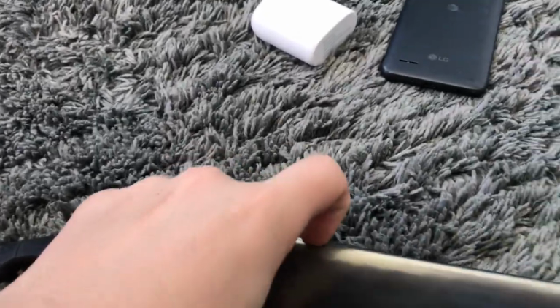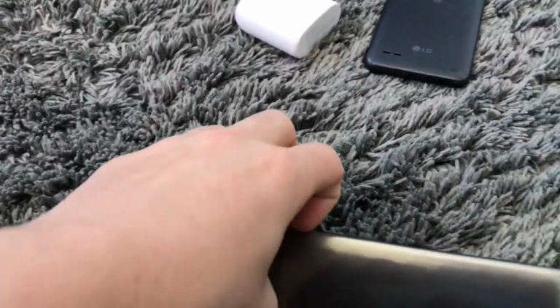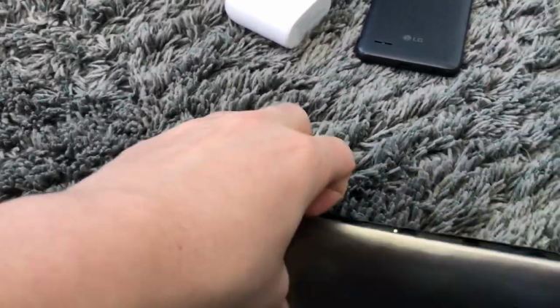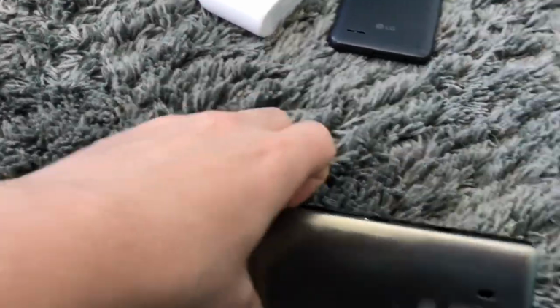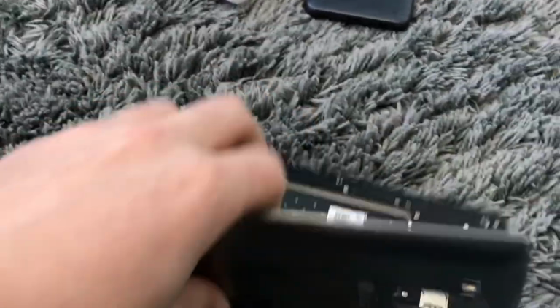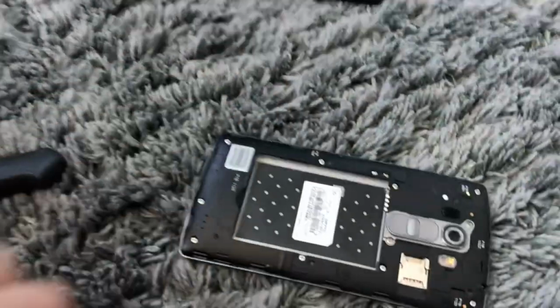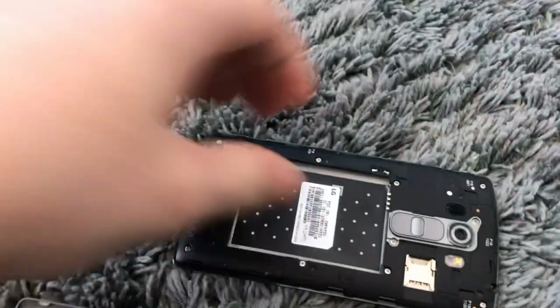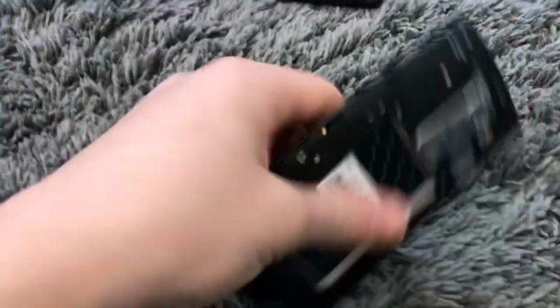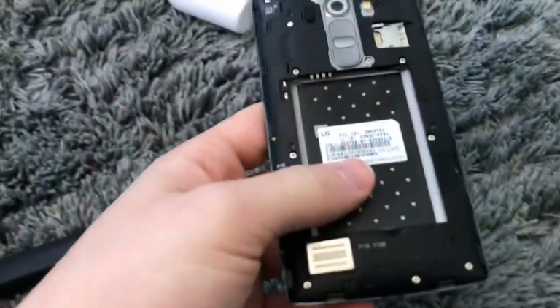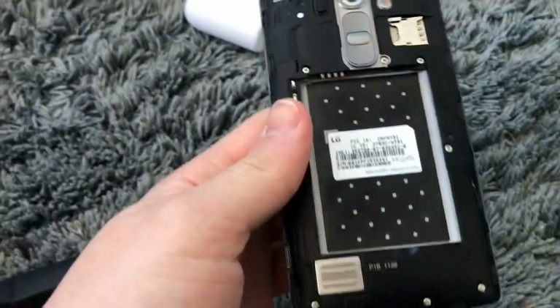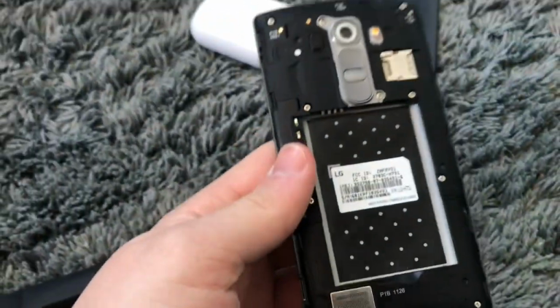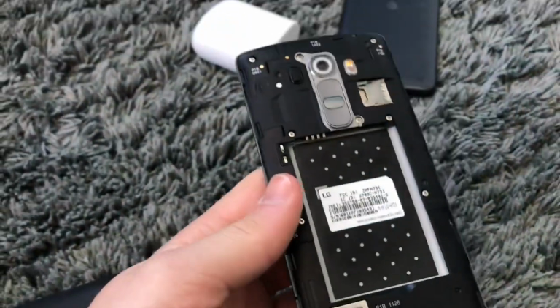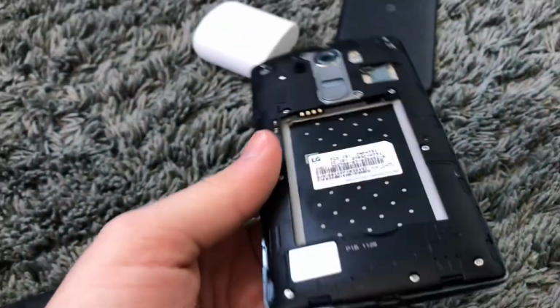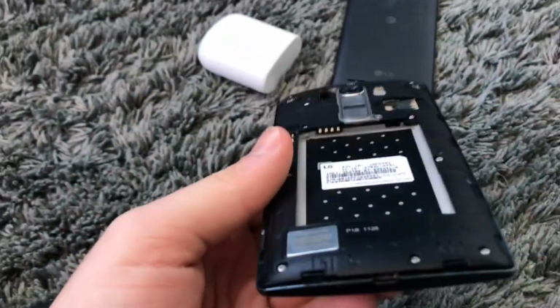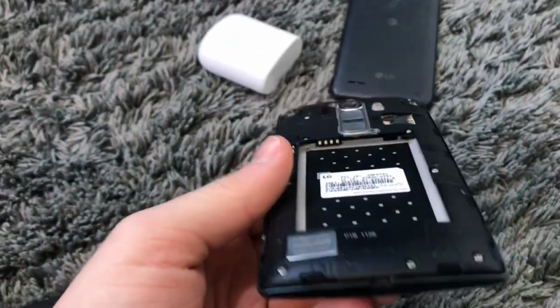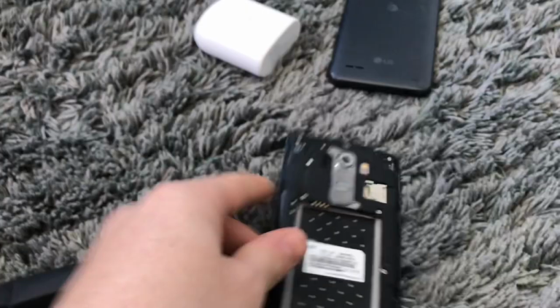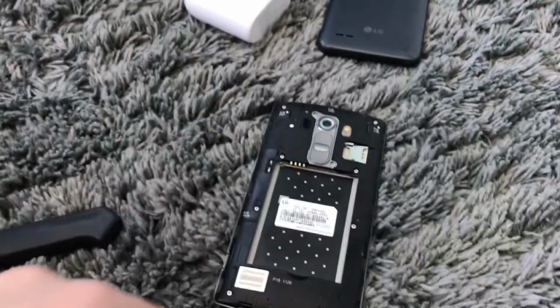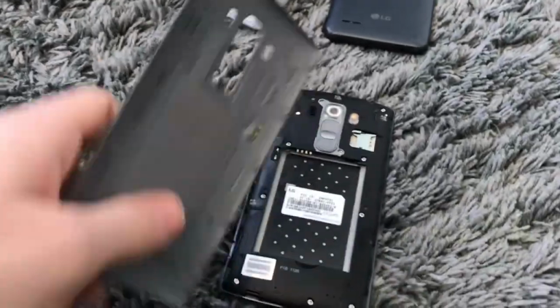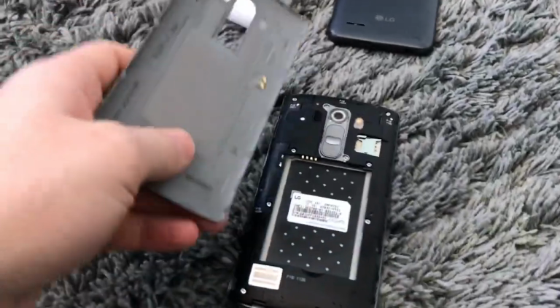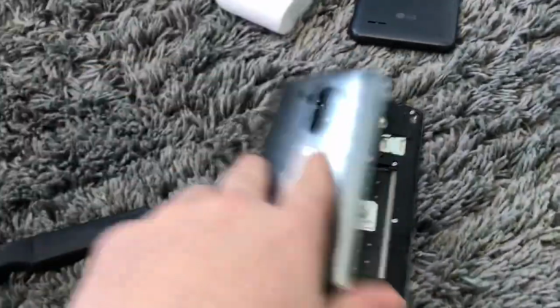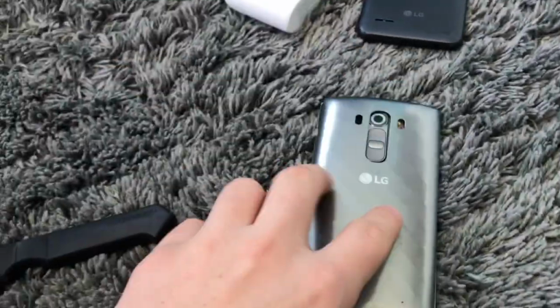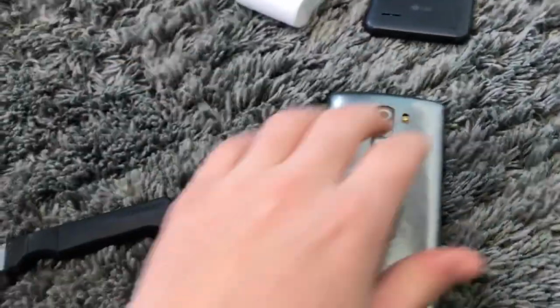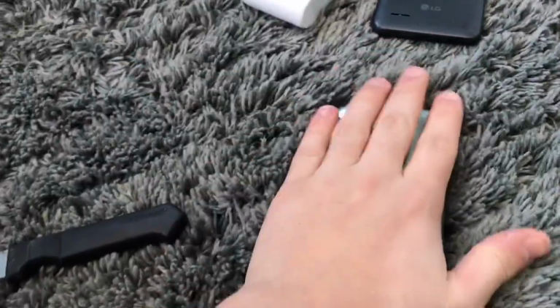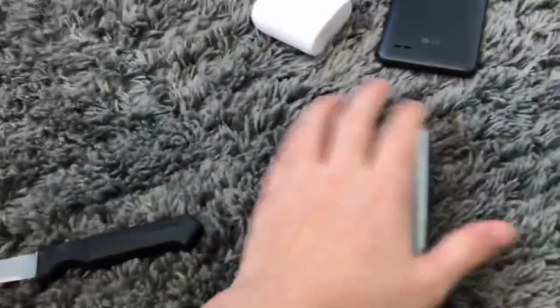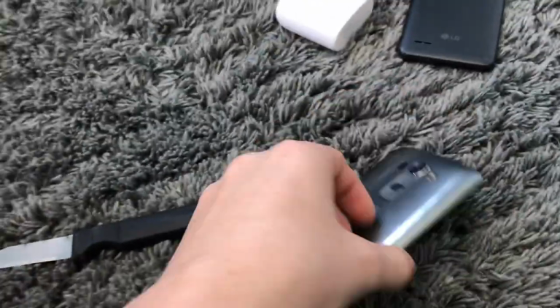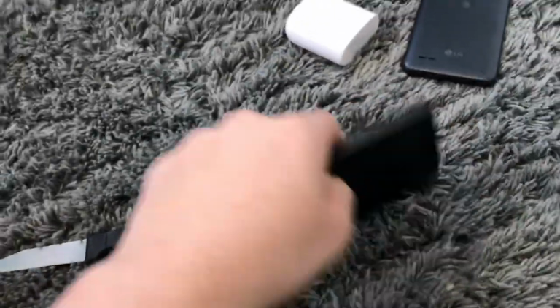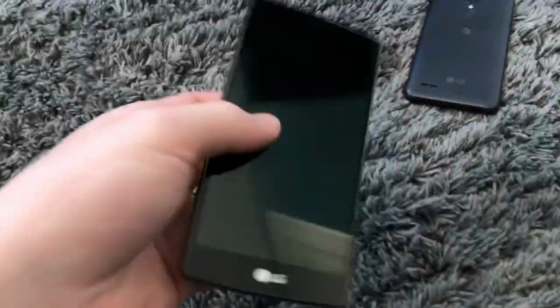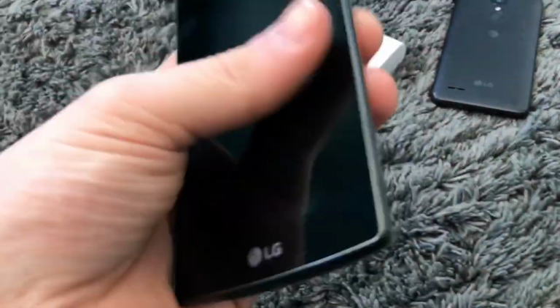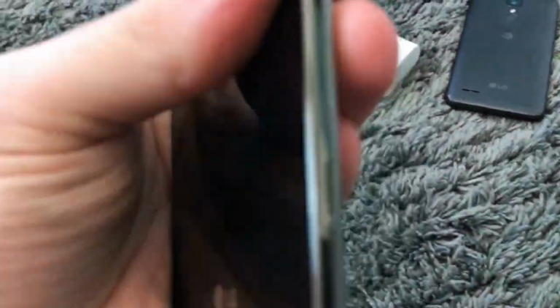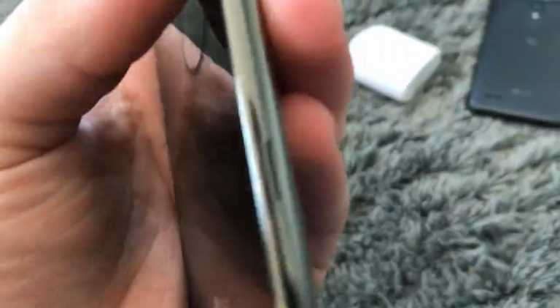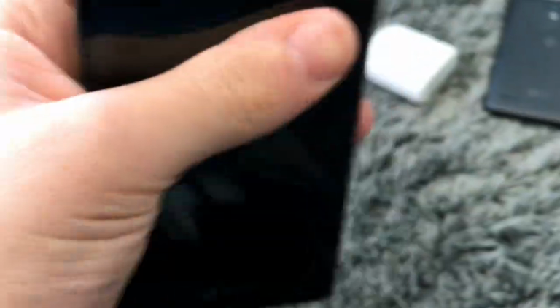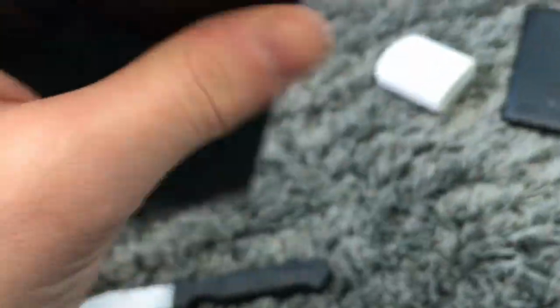Actually, let me see here — oh yeah, I definitely have a battery that fits in that thing. Yeah, that should be okay, that should not be an issue at all.